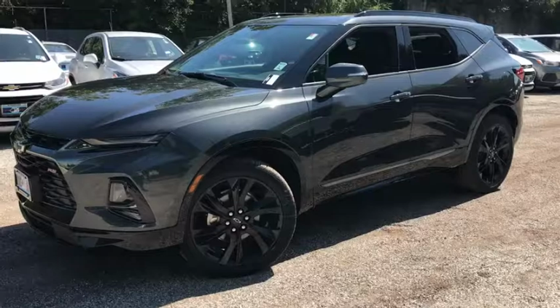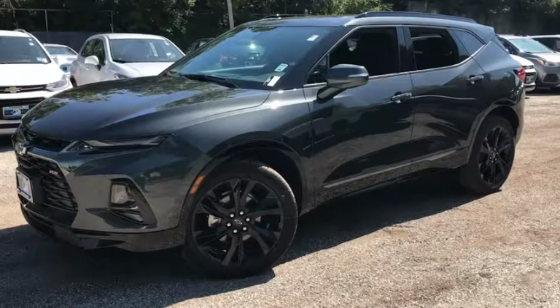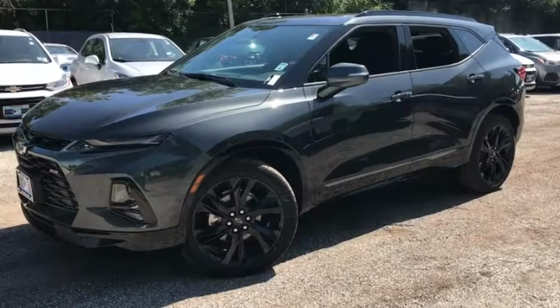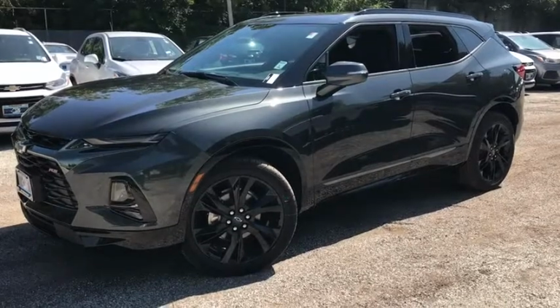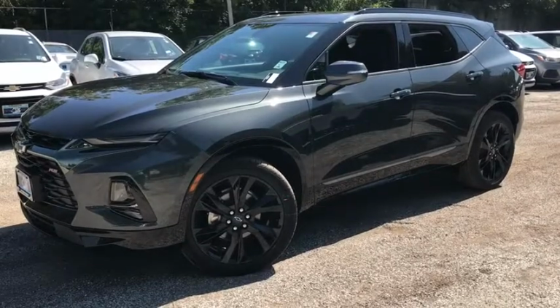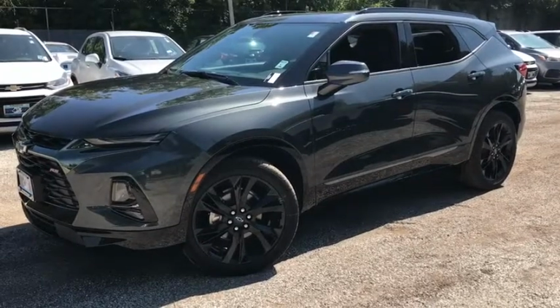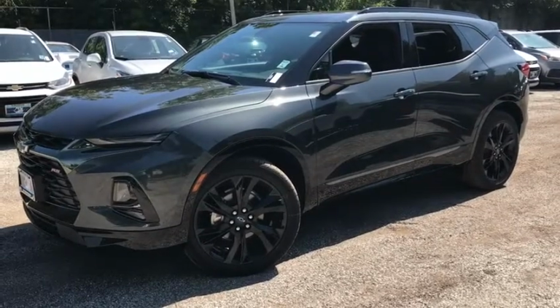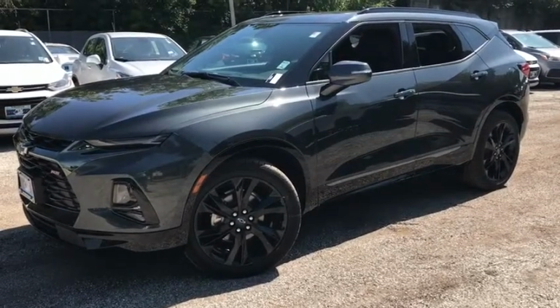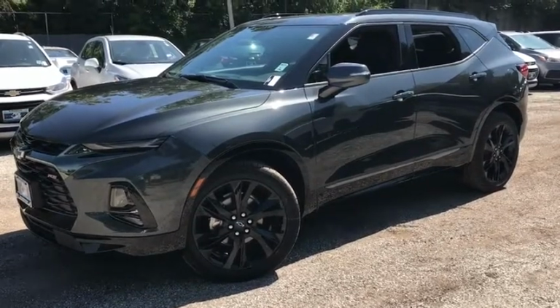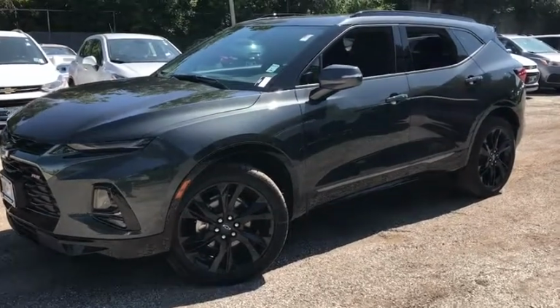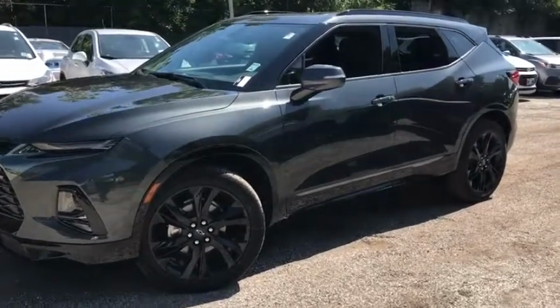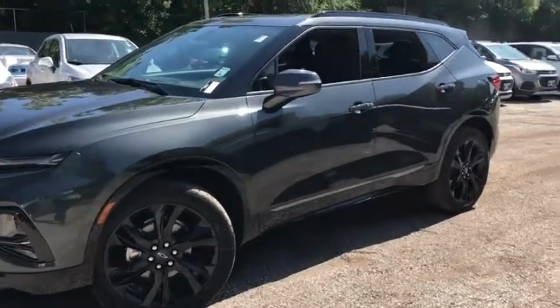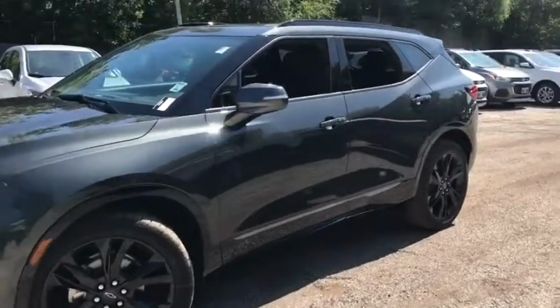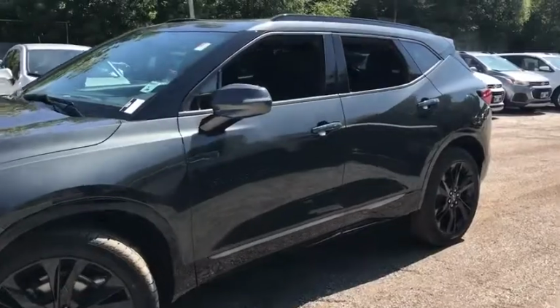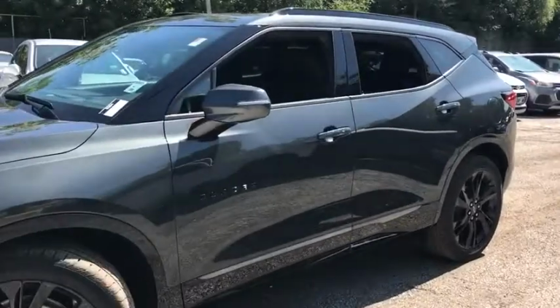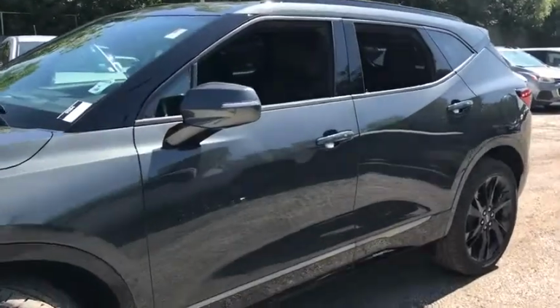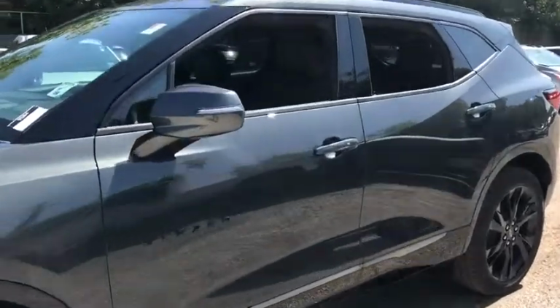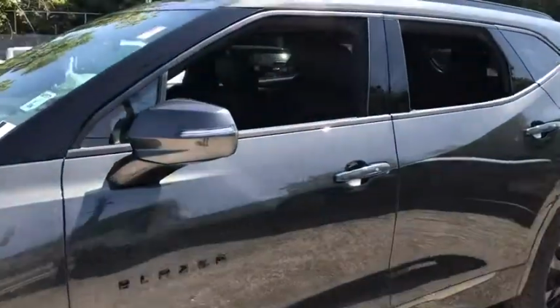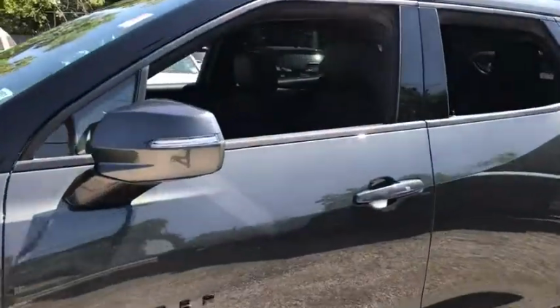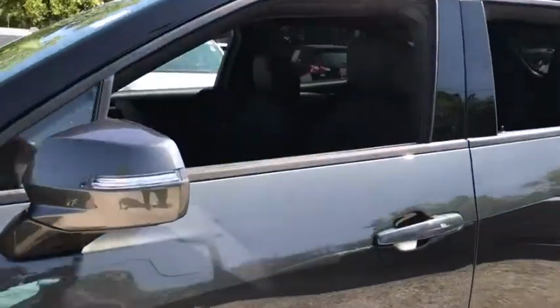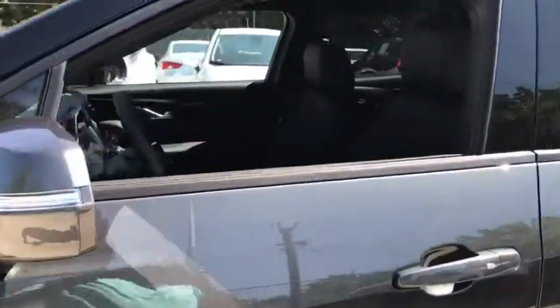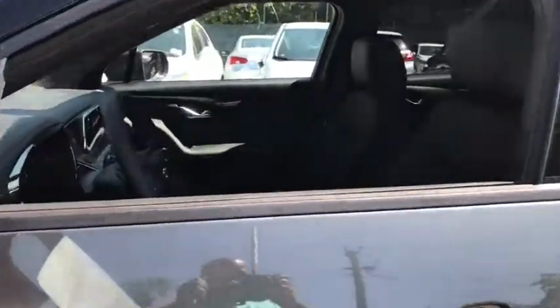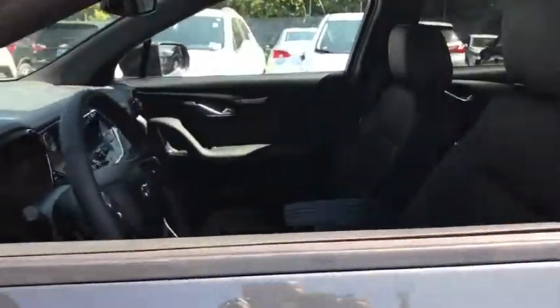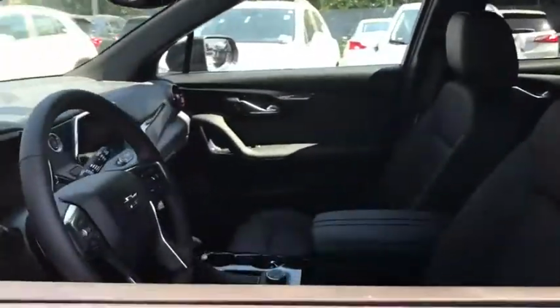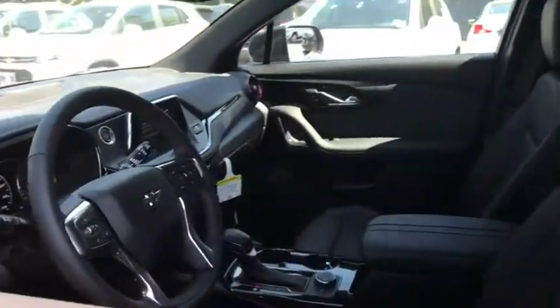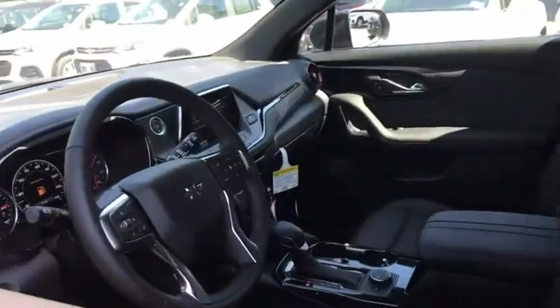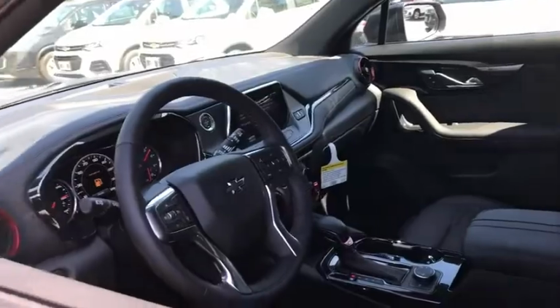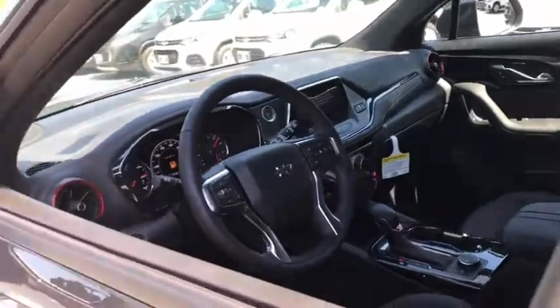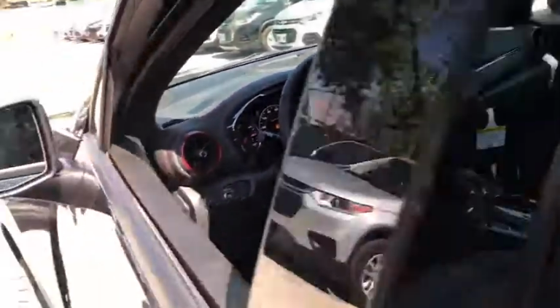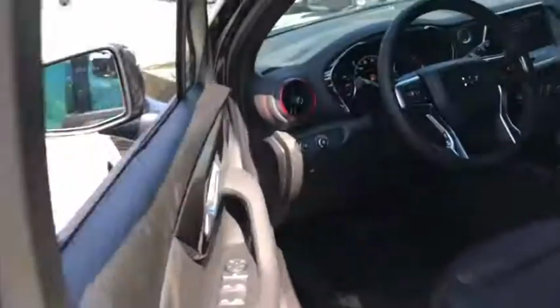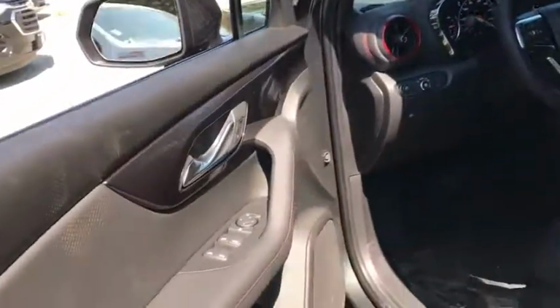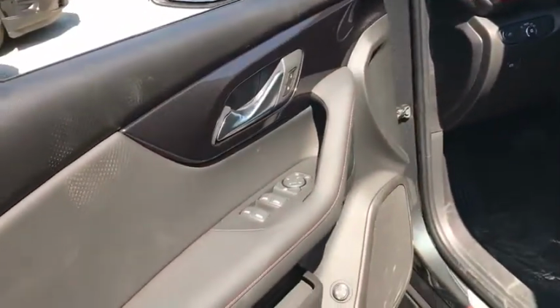Stop by and take a look at the 2019 Chevrolet Blazer. The Chevrolet Blazer is fun to drive around town, comfortable to ride in, and decently capable off-road. Here are some of this vehicle's great options.